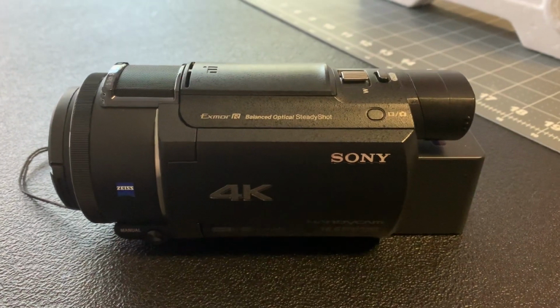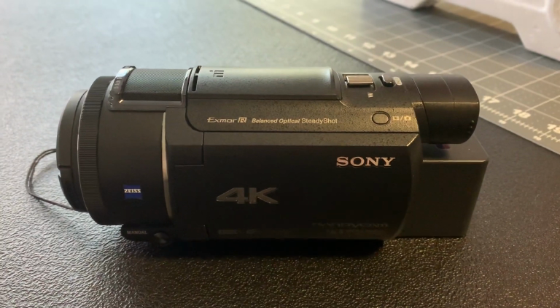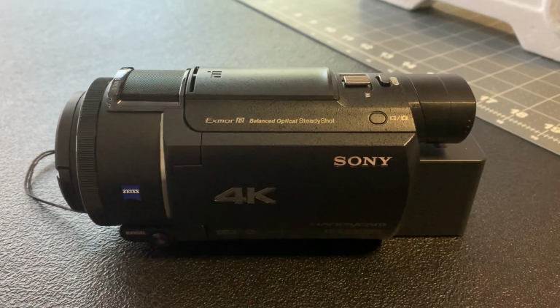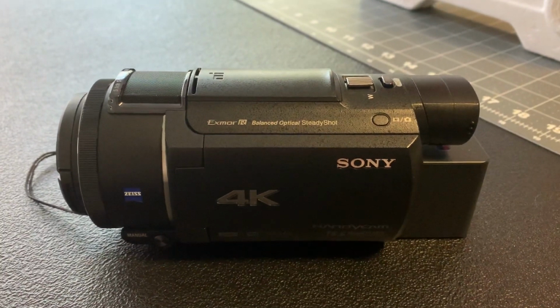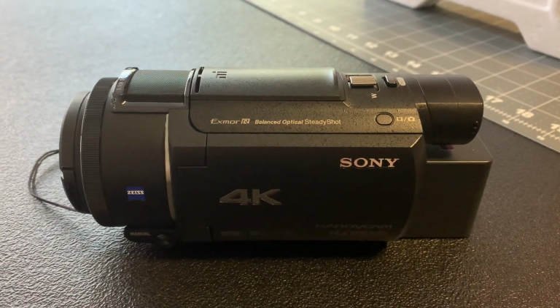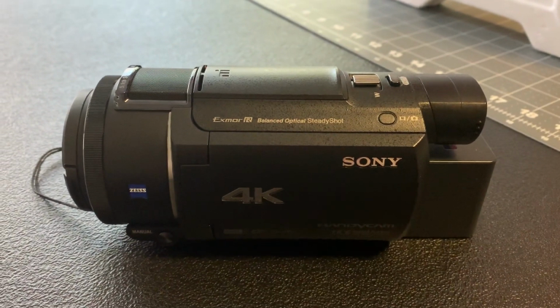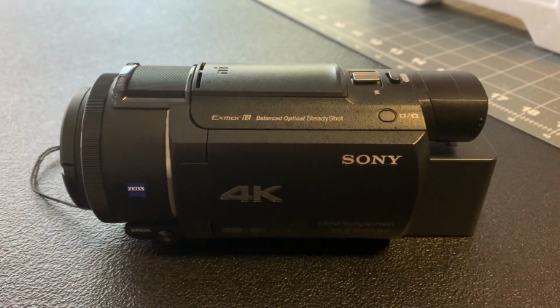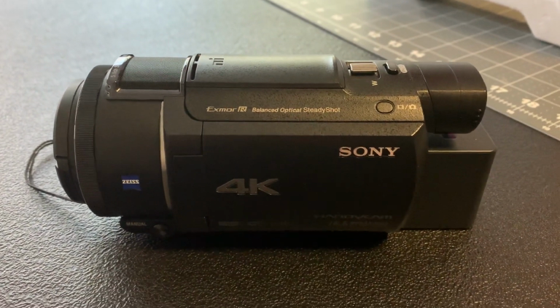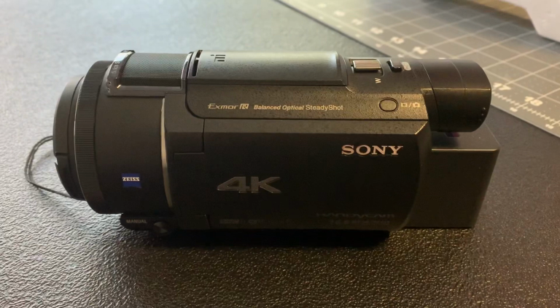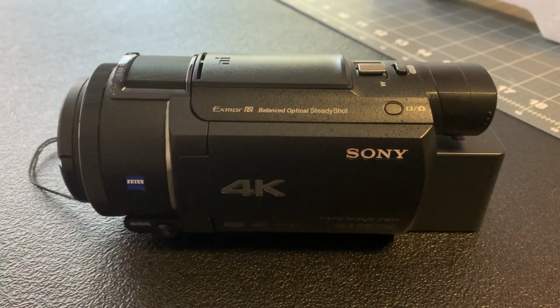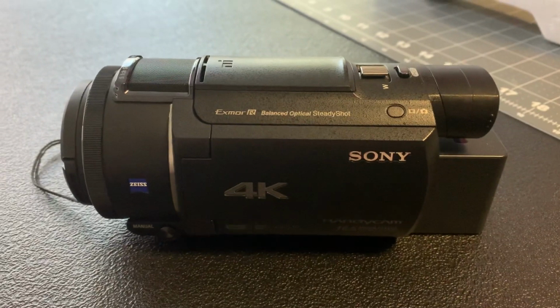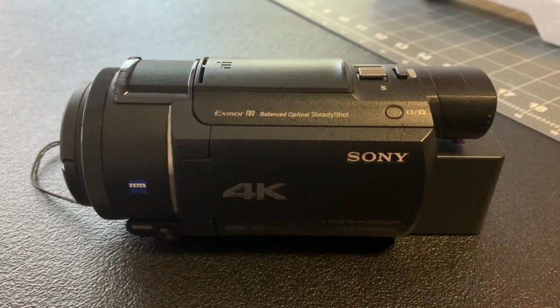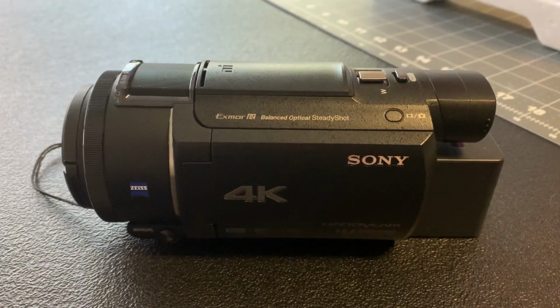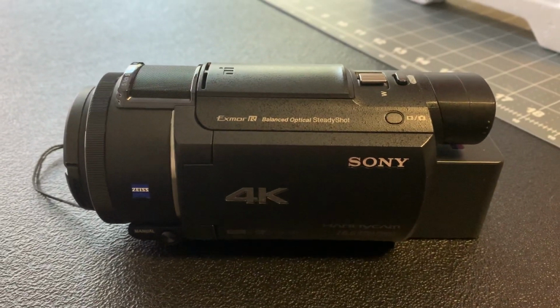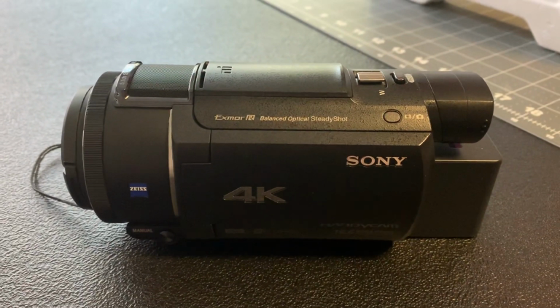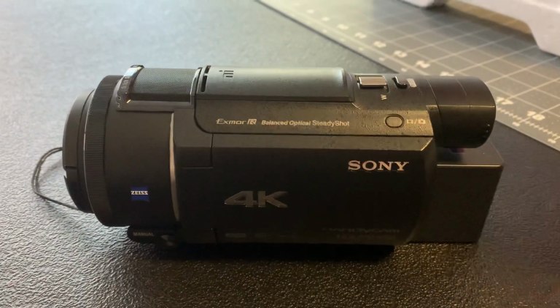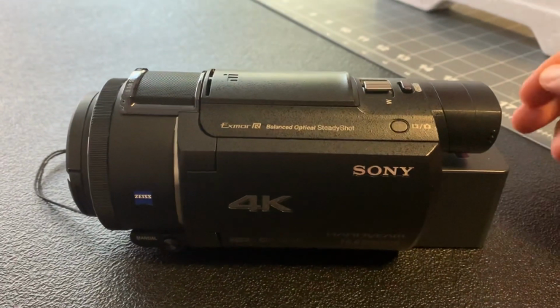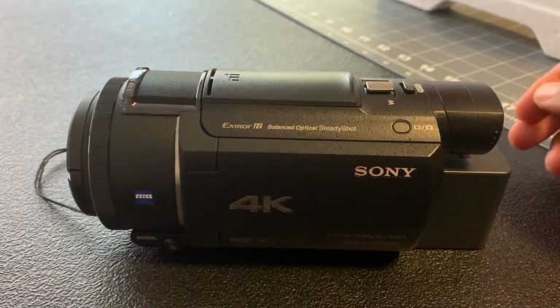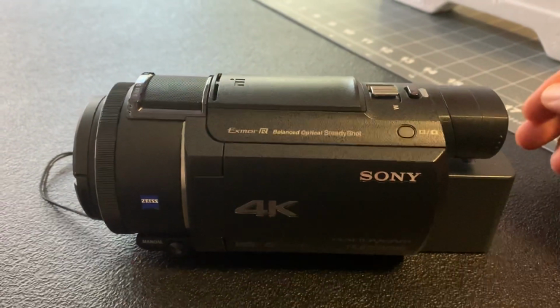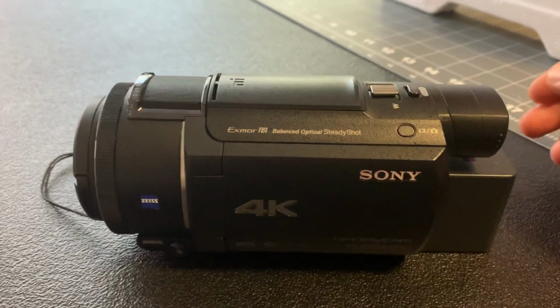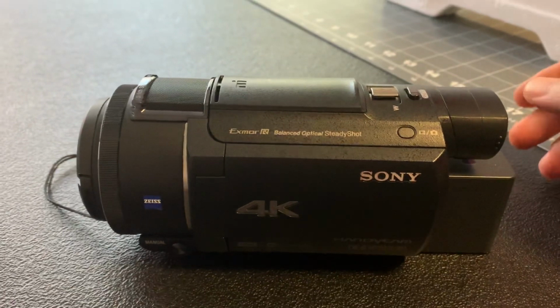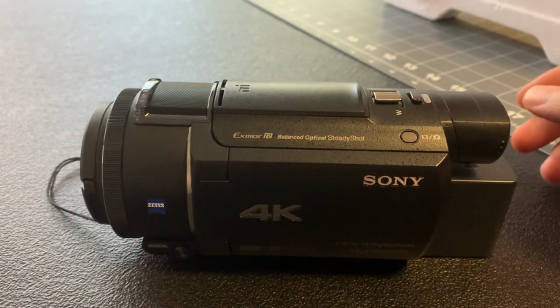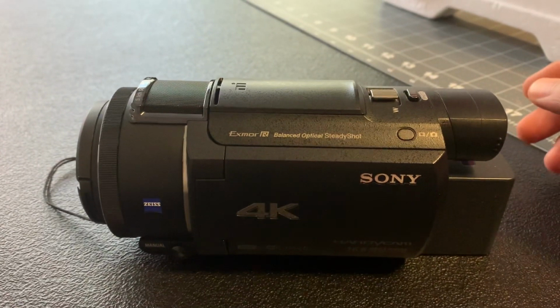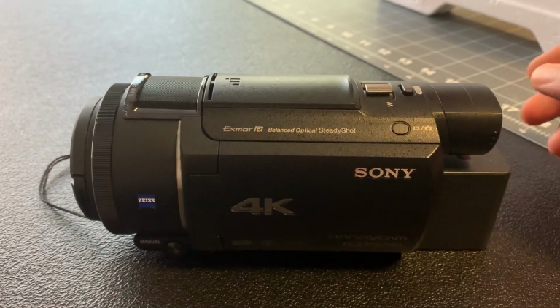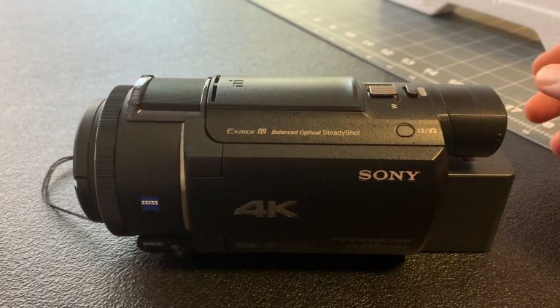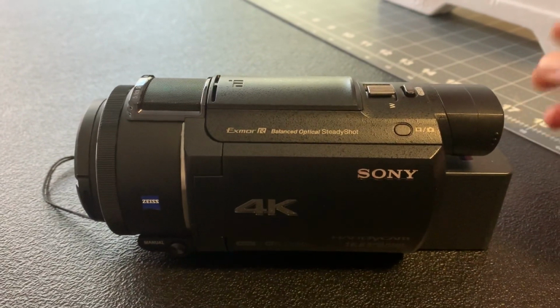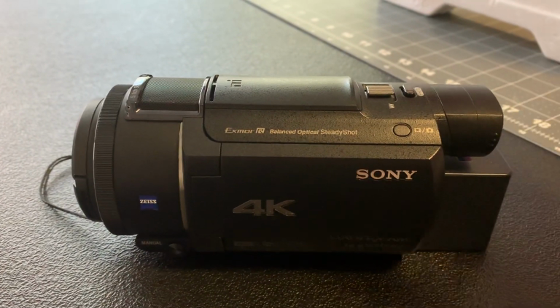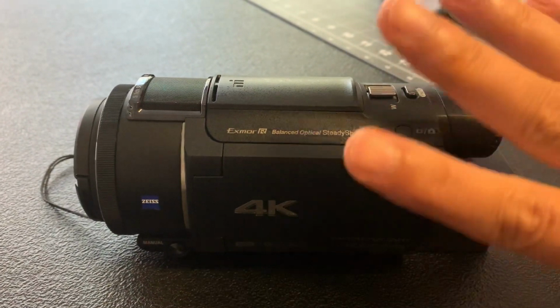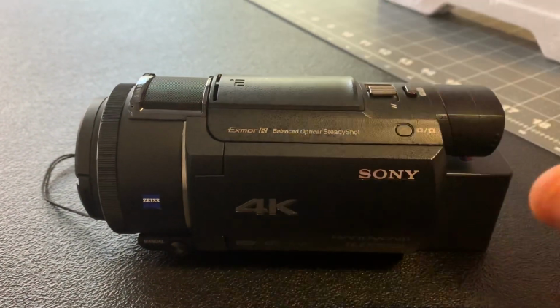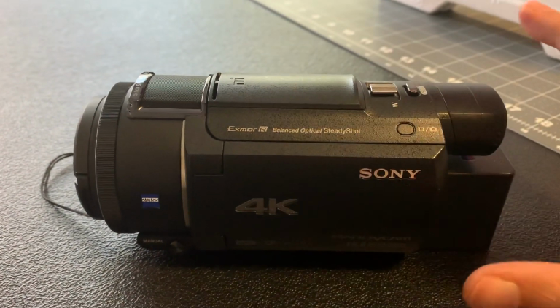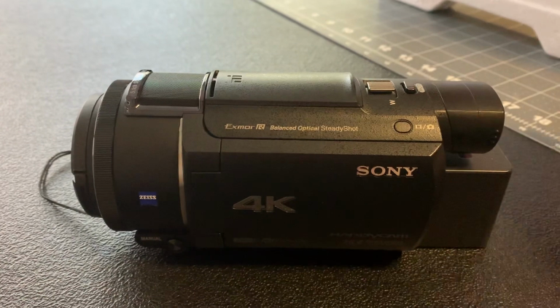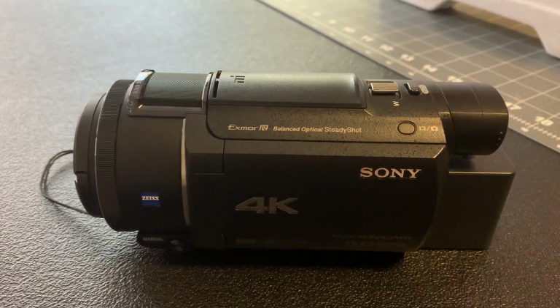What's up guys? It's Dave. So what we're looking at here is my Sony AX53 Handycam. It's what I use to make most of my videos. I'd like to give a little thanks to G.B. Linden for pointing me in this direction. This camera is absolutely awesome.